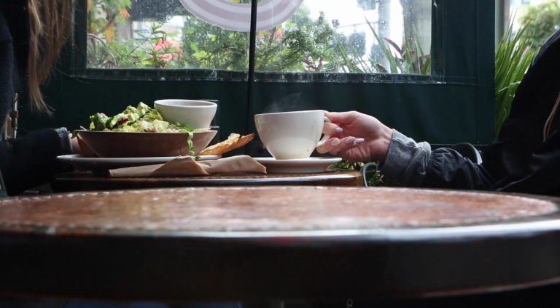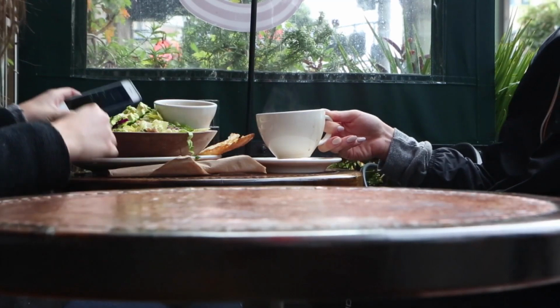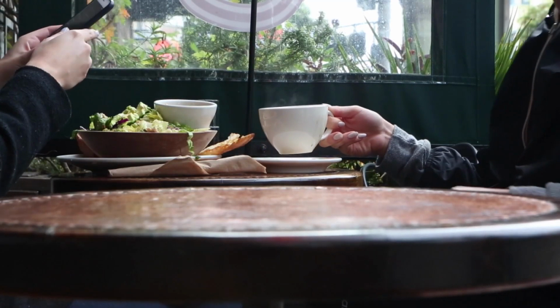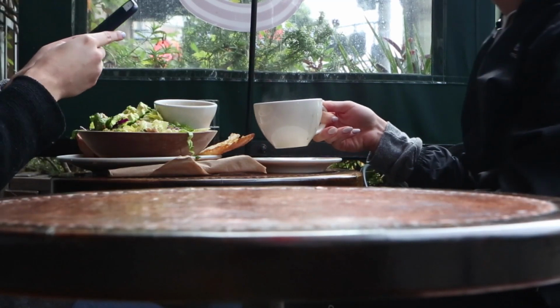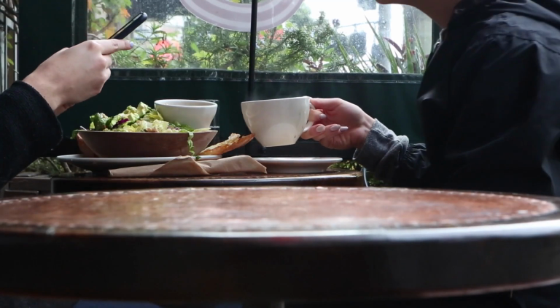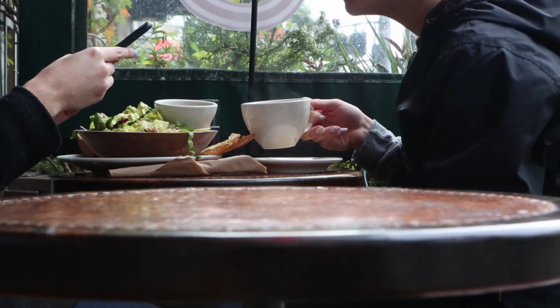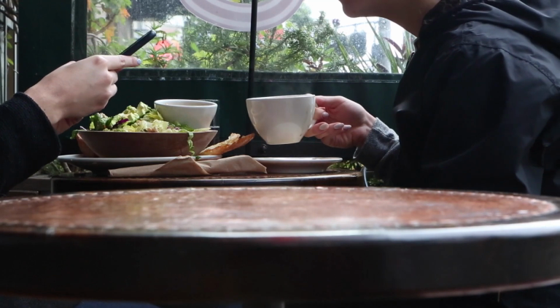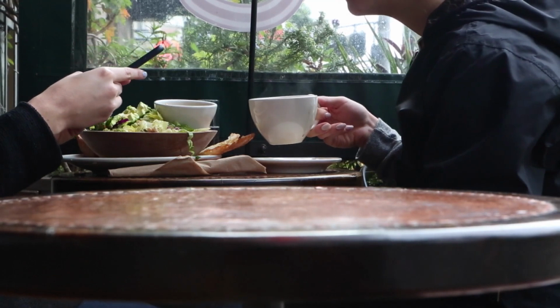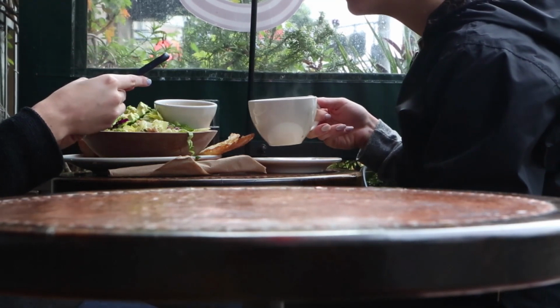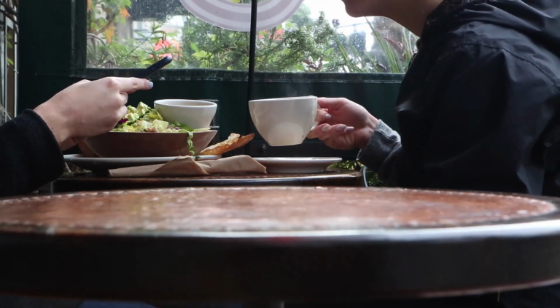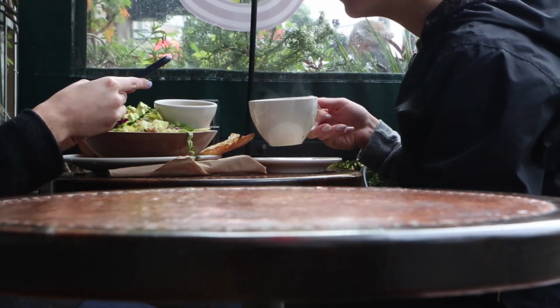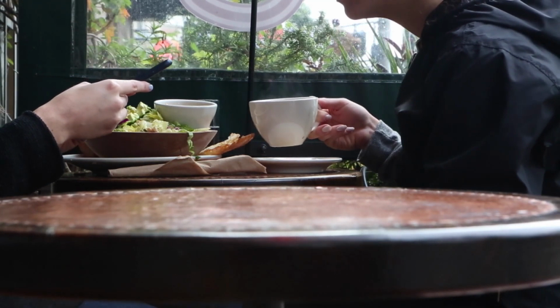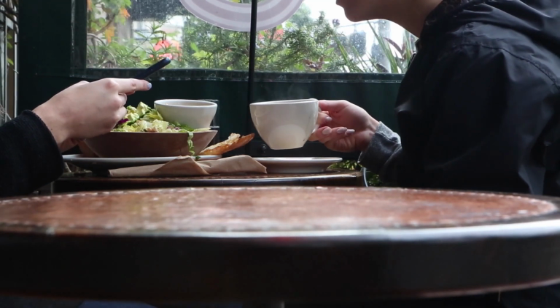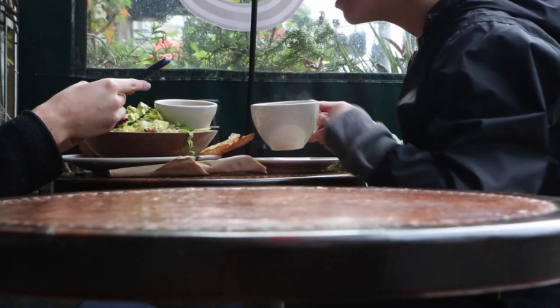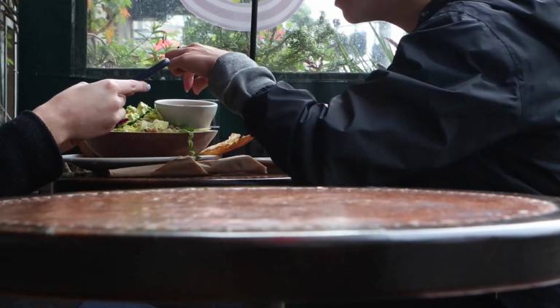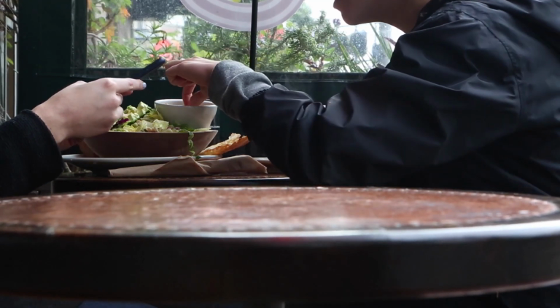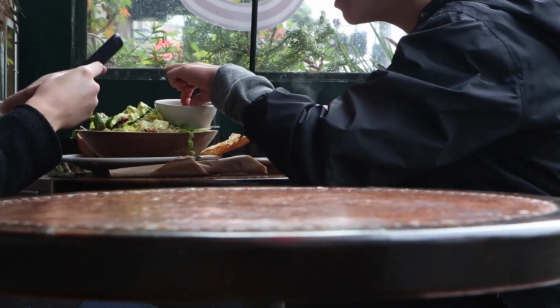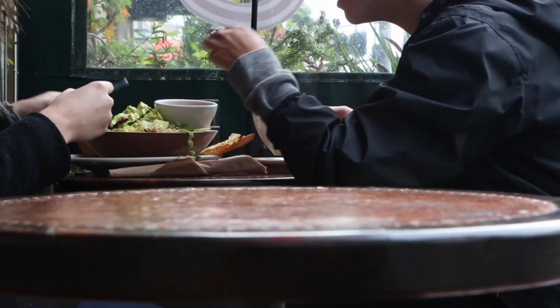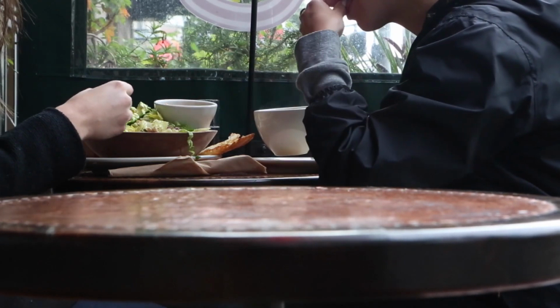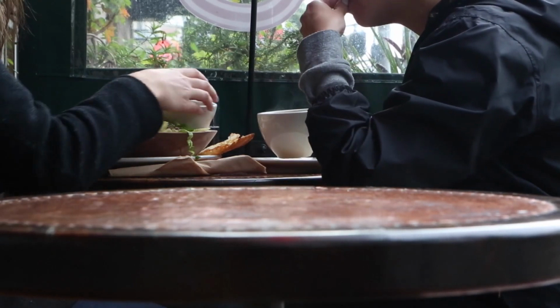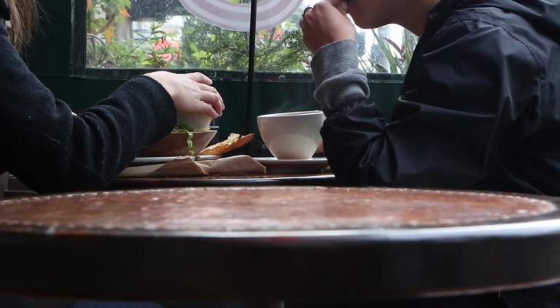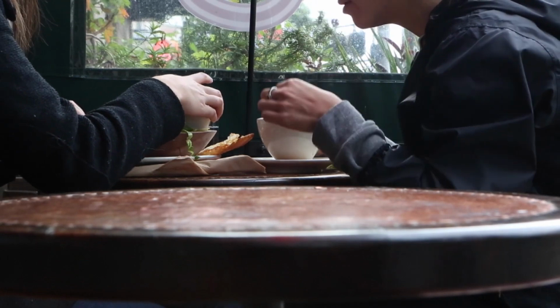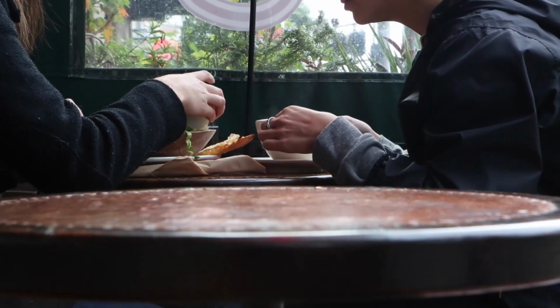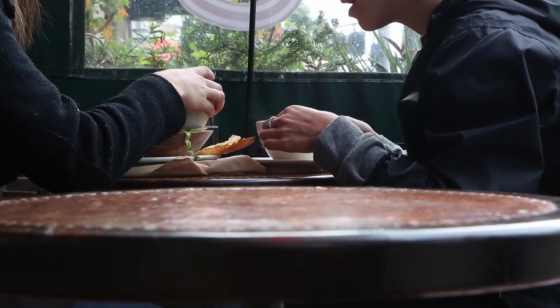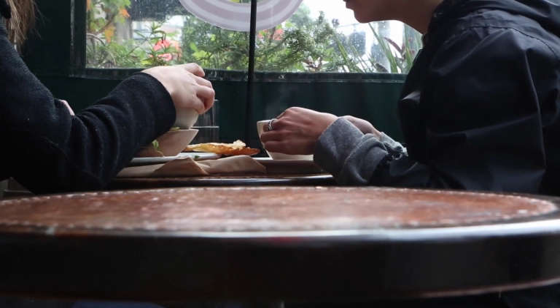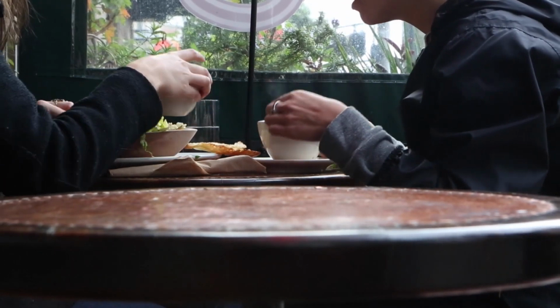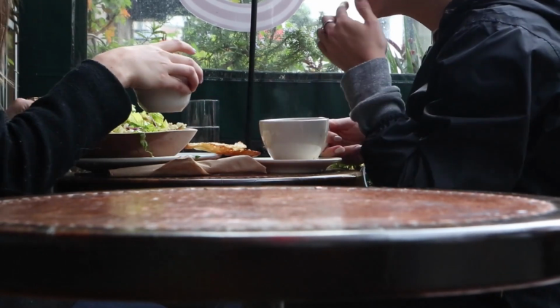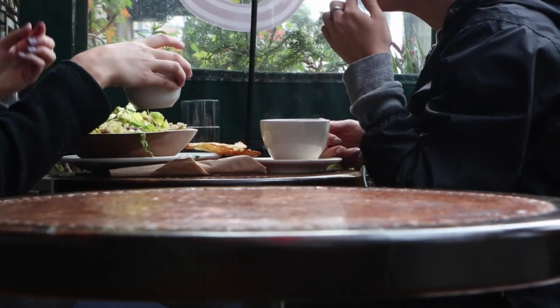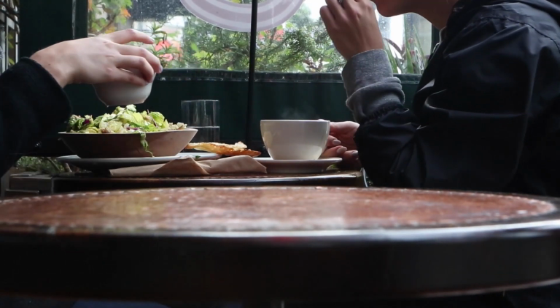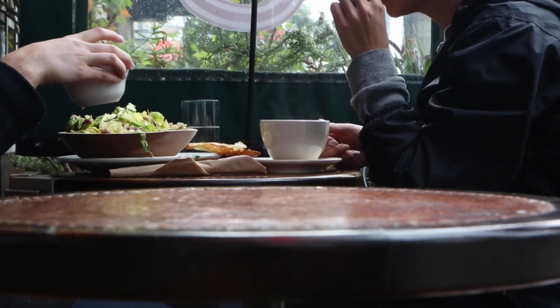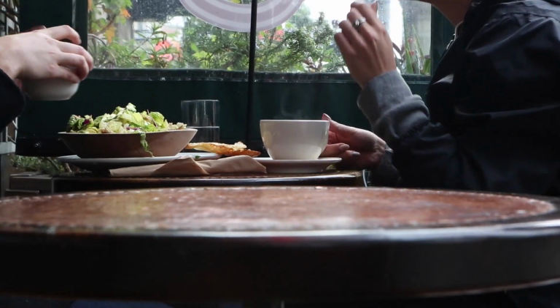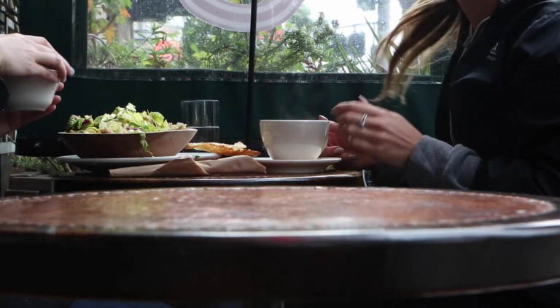Other medicines help you manage your weight by changing the way your body absorbs food — for example, these reduce the amount of fat absorbed by the body.